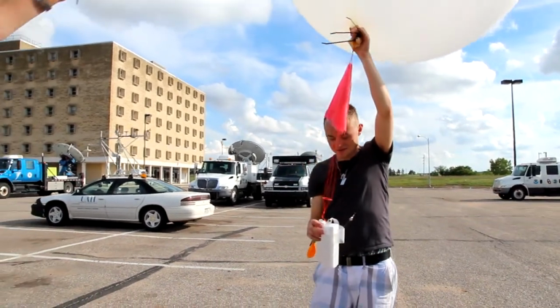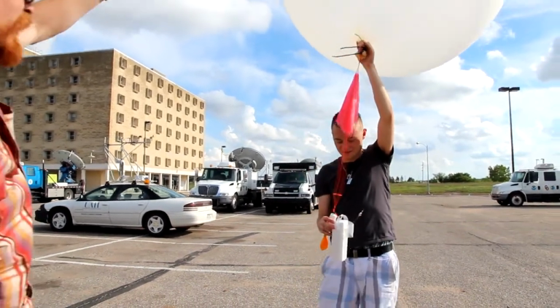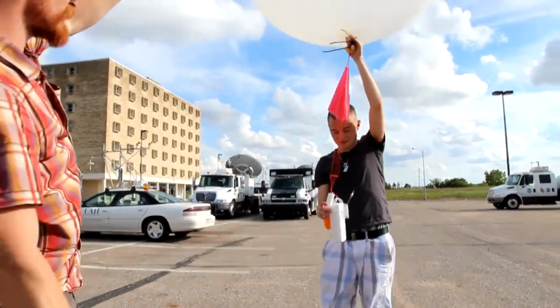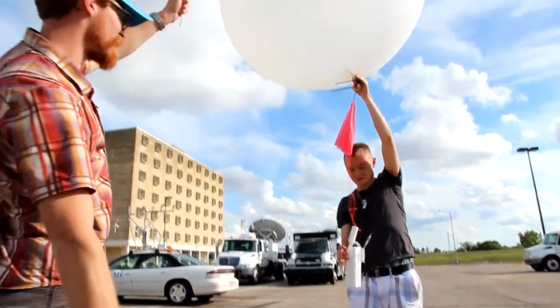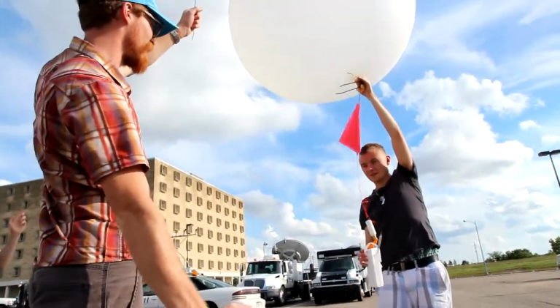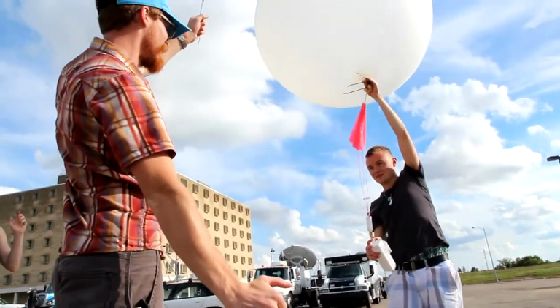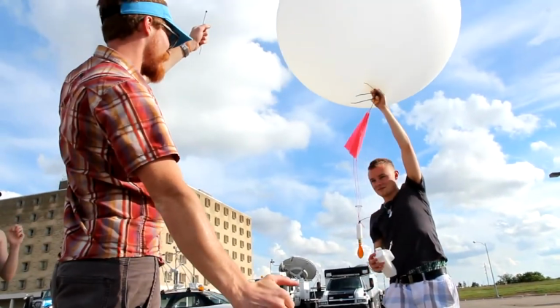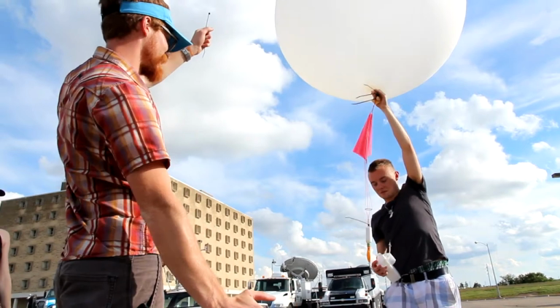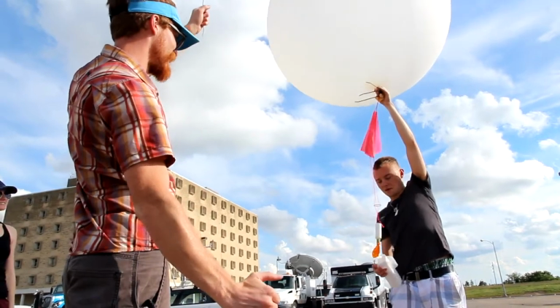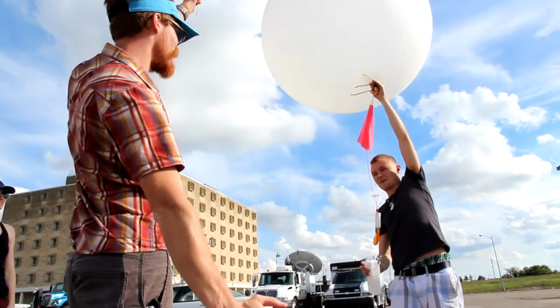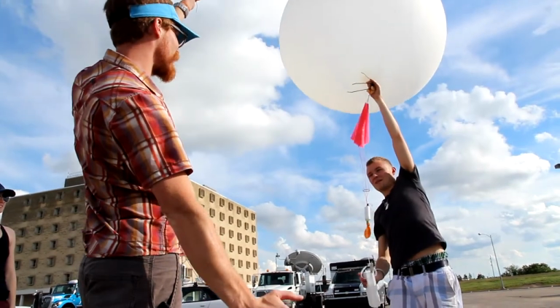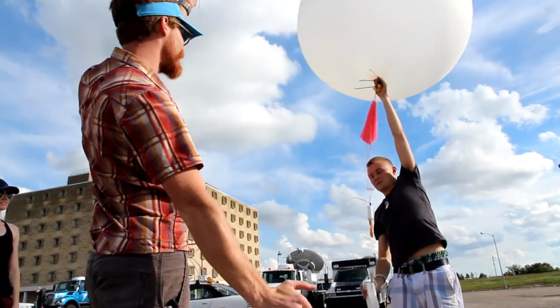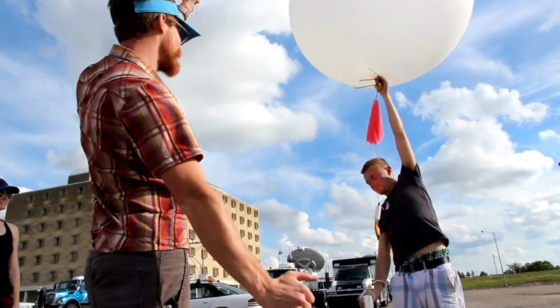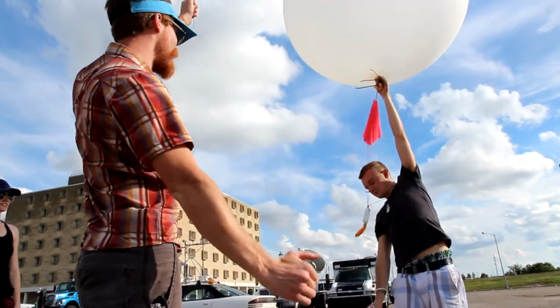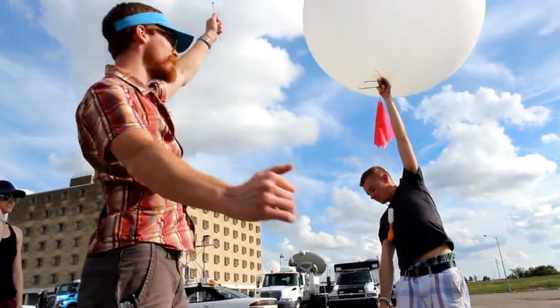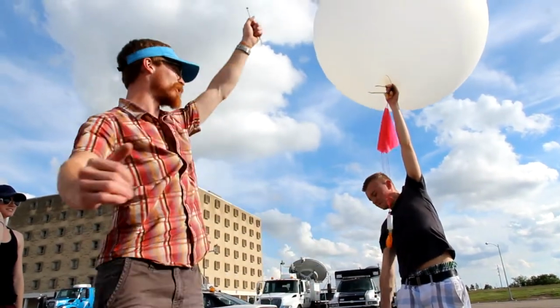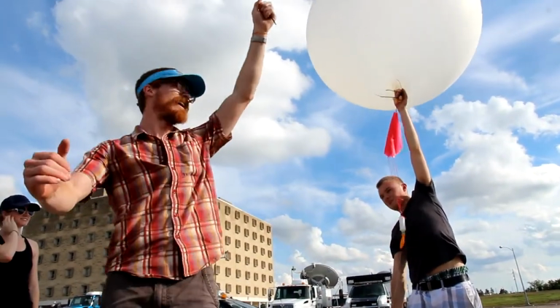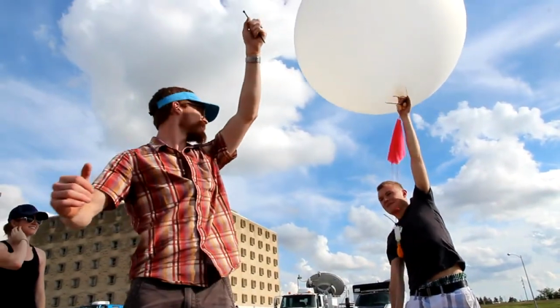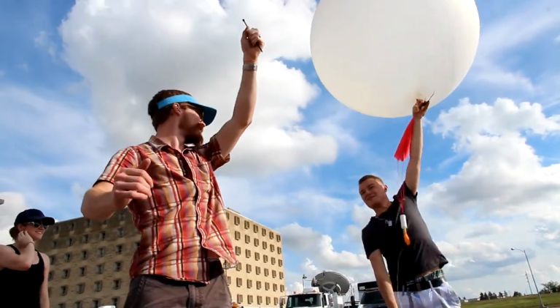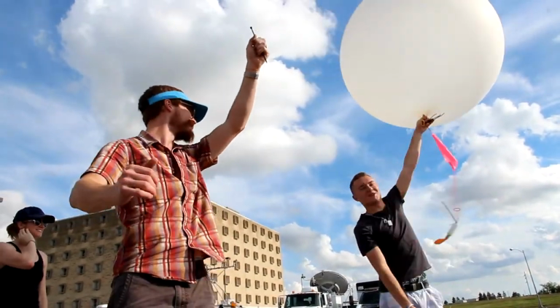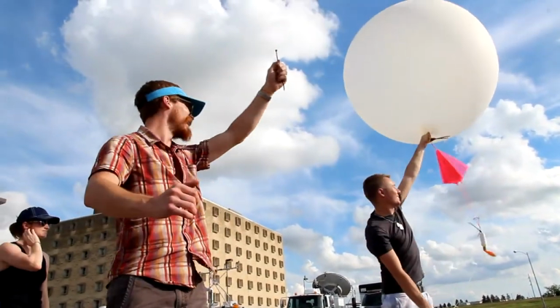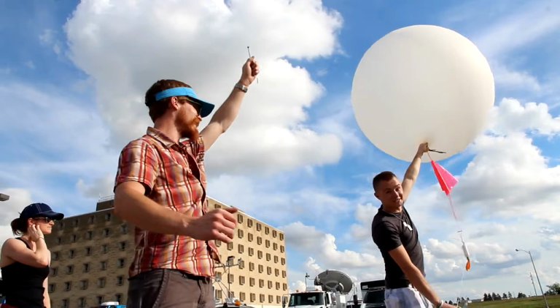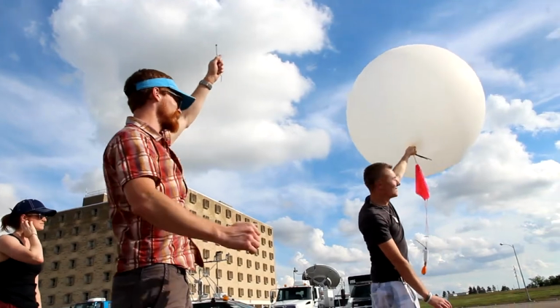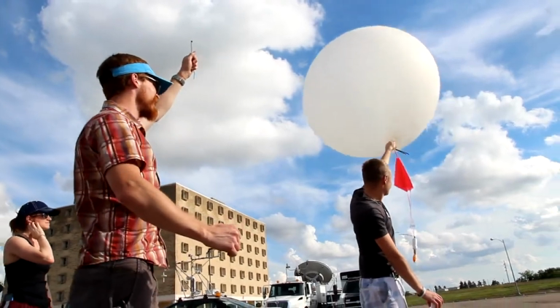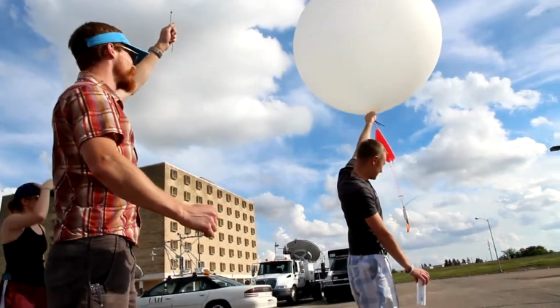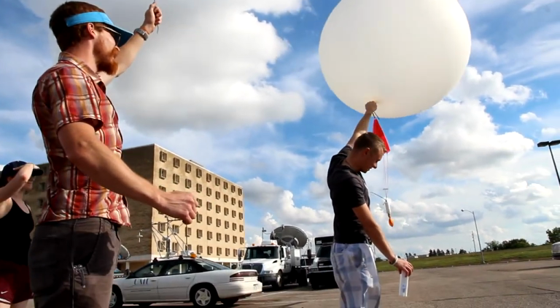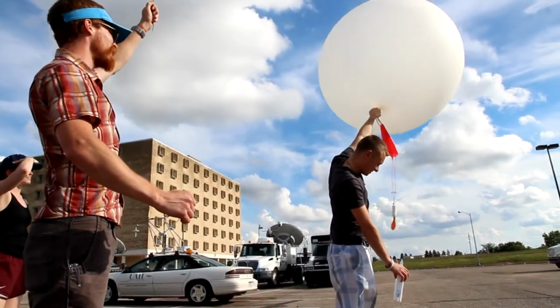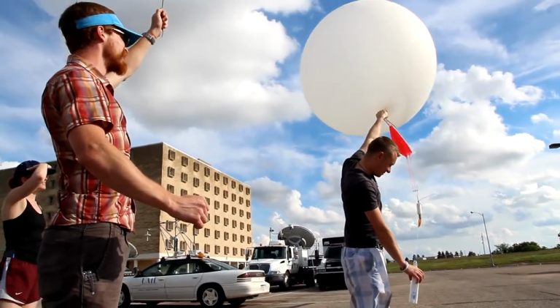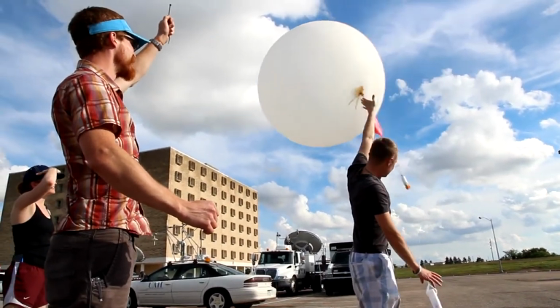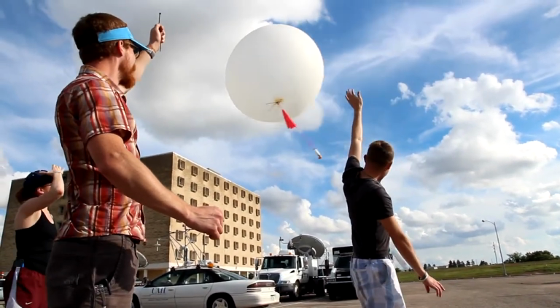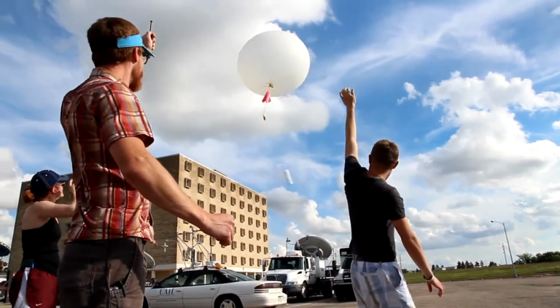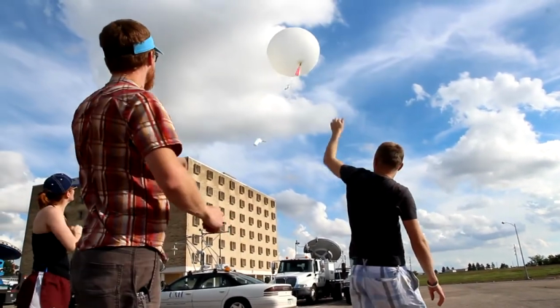Spread your arms a little bit so that it's all in line. And maybe turn around so that — yeah, so it doesn't hit me? Yep. Okay. And let go. Woo!